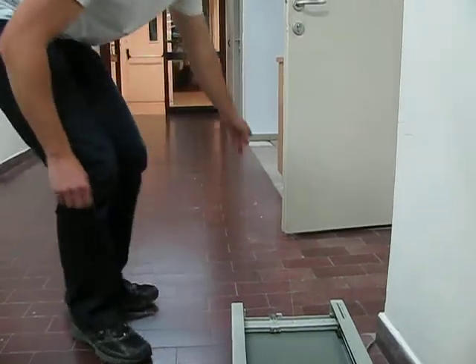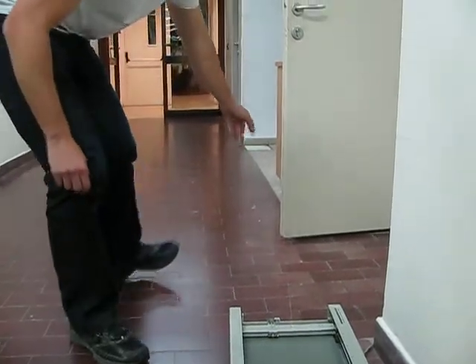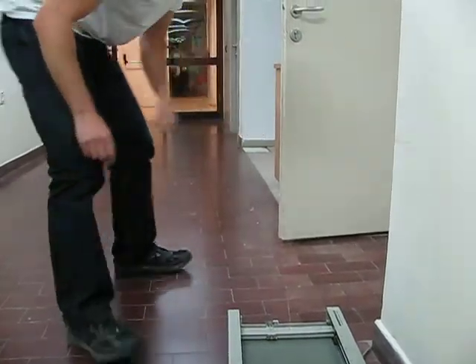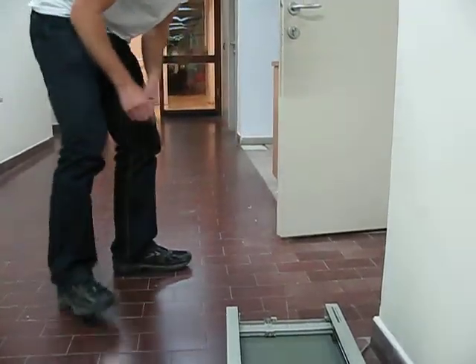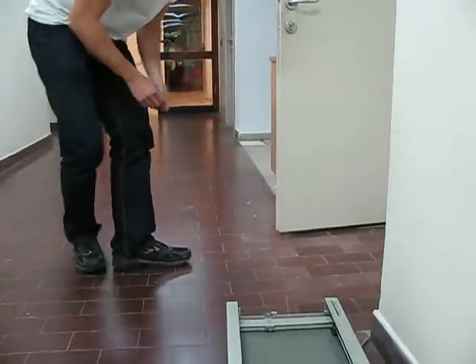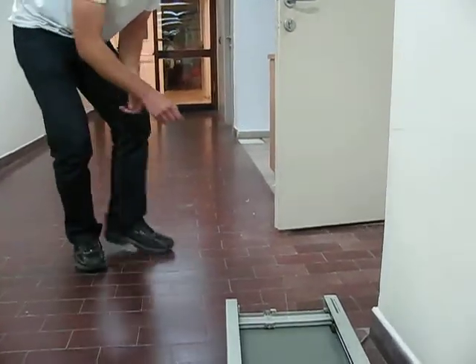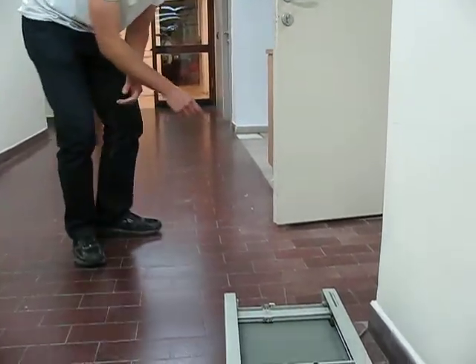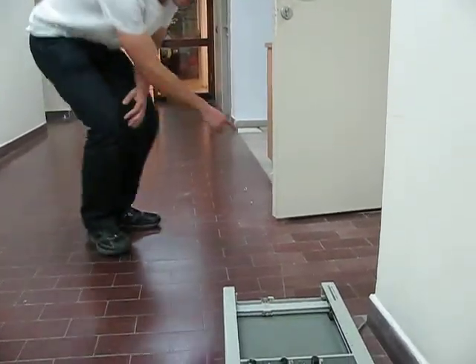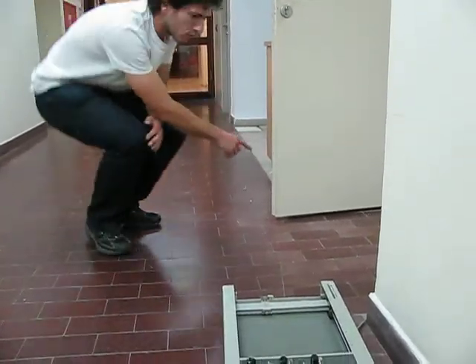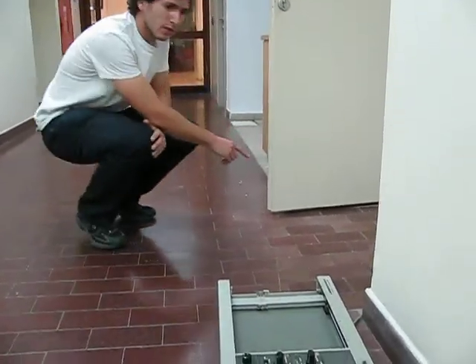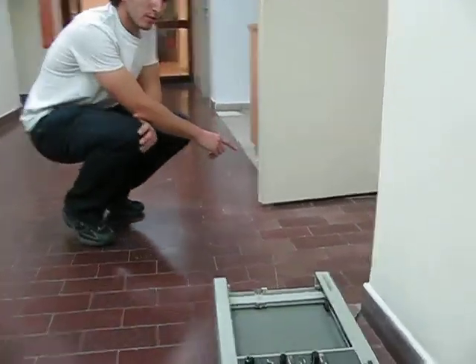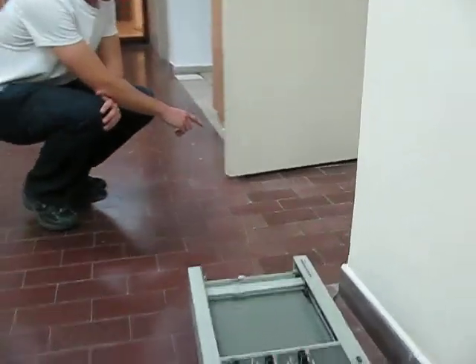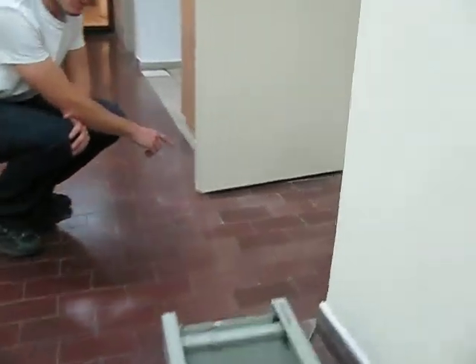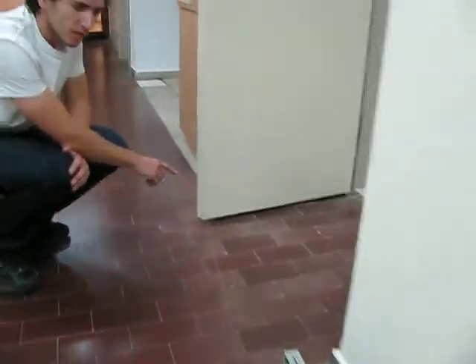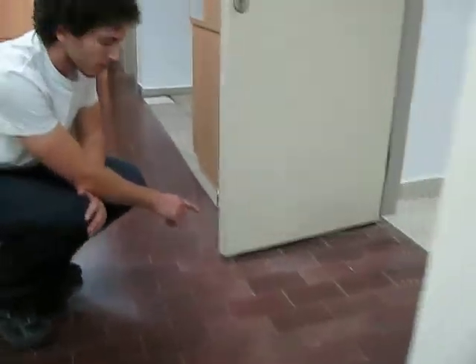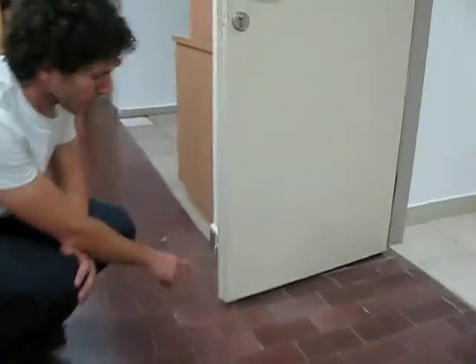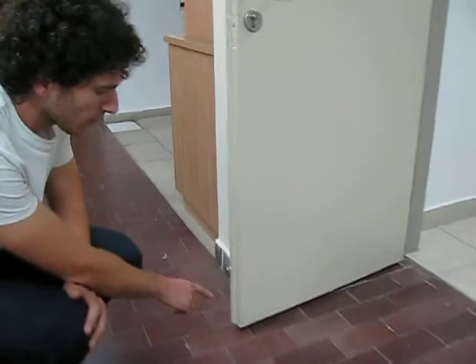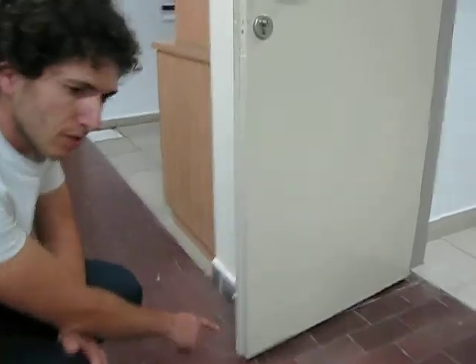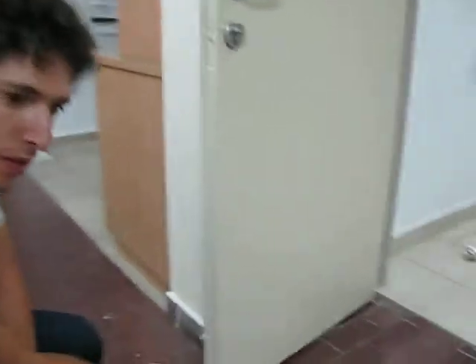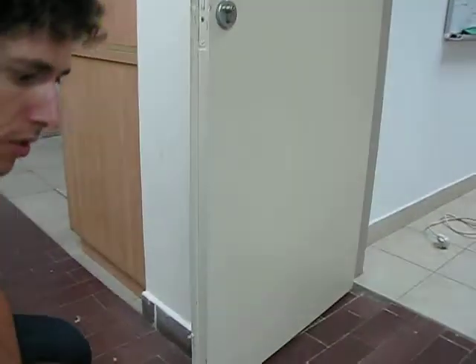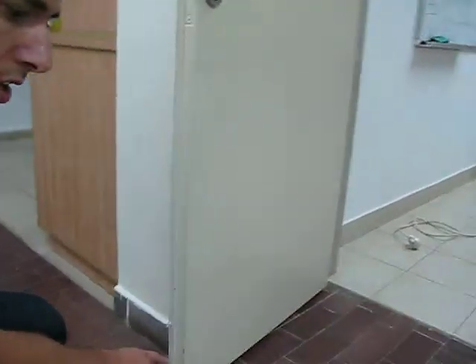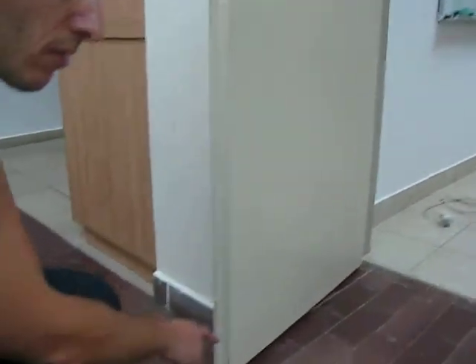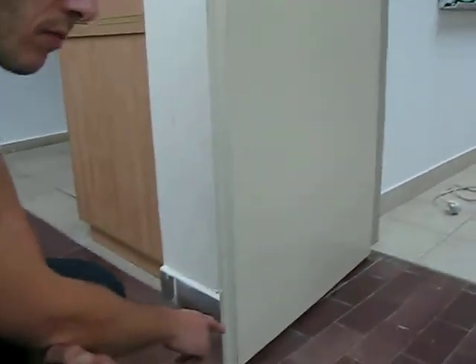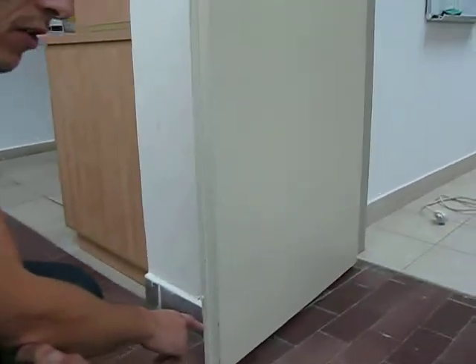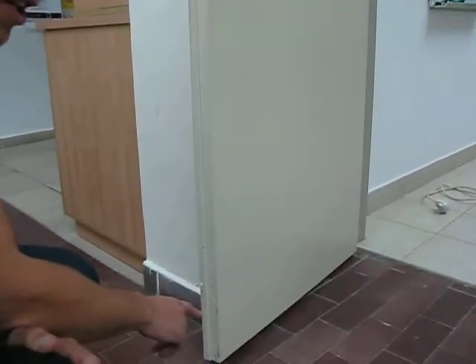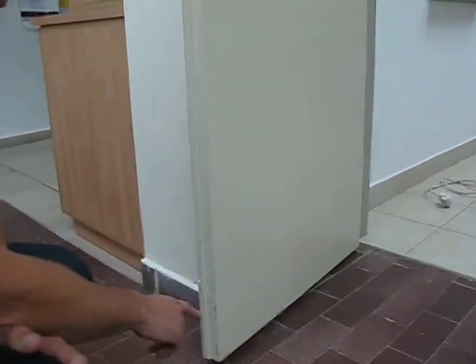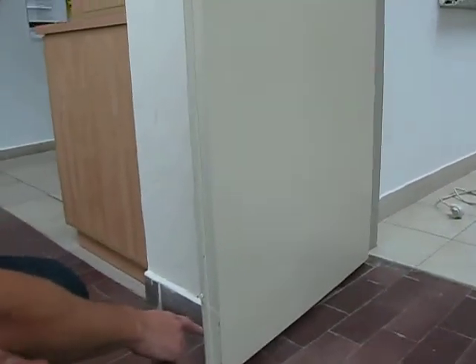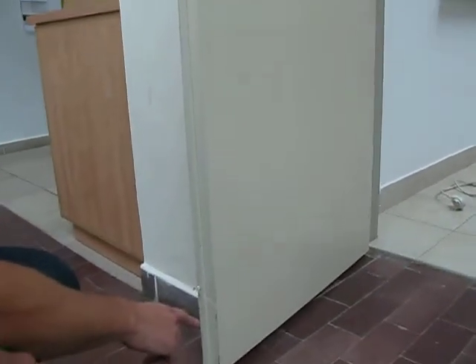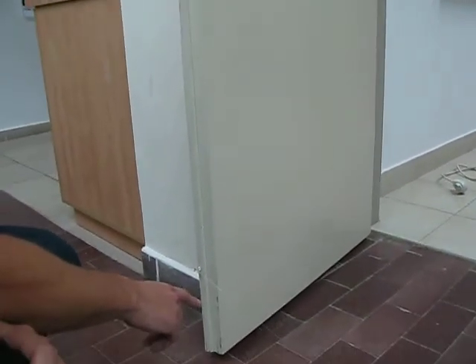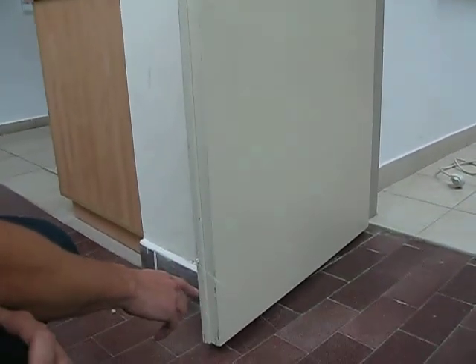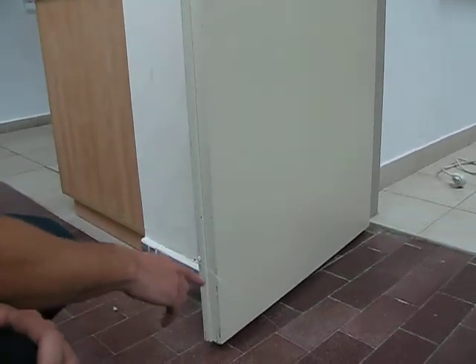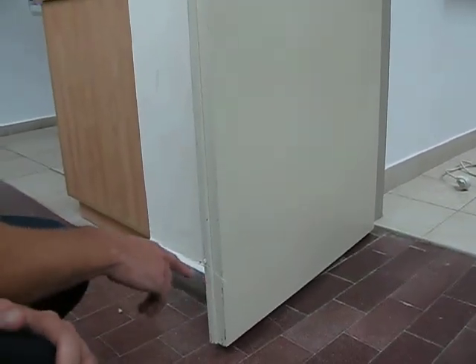I started to pull the door at a very slow speed. You can hear the creaking beginning at a very low frequency.